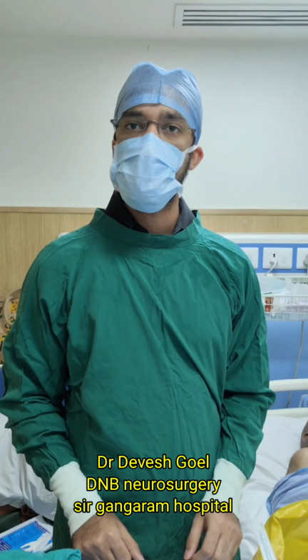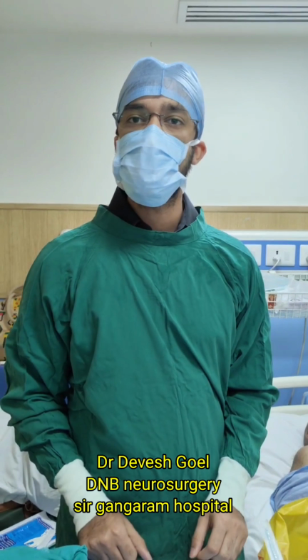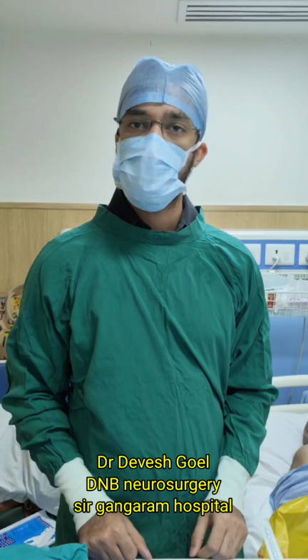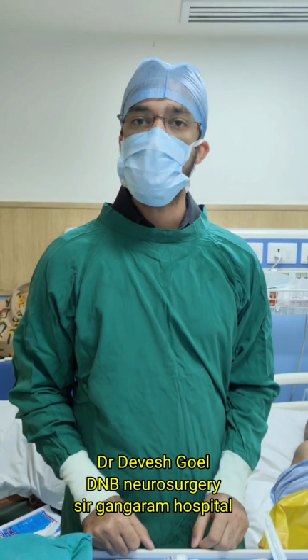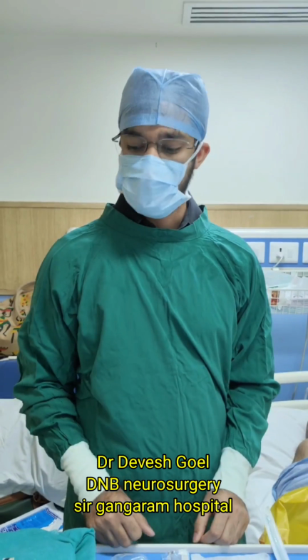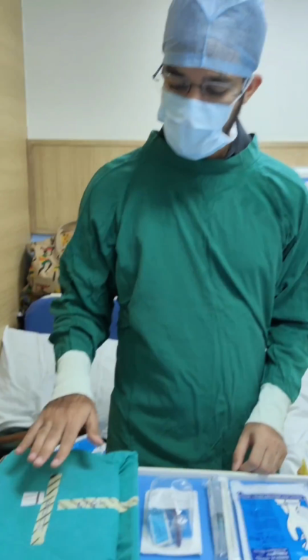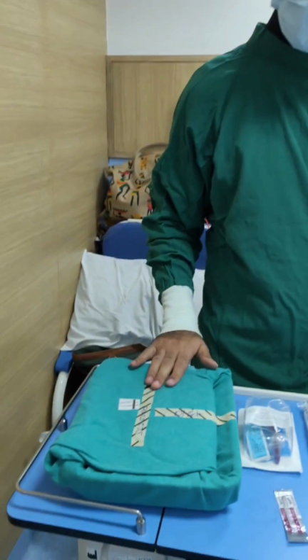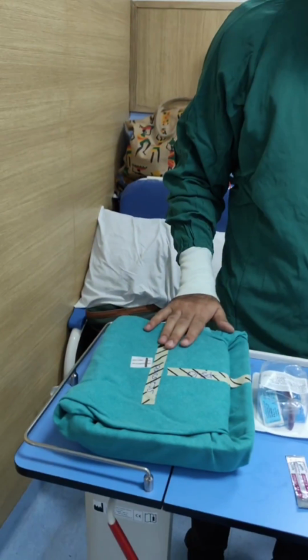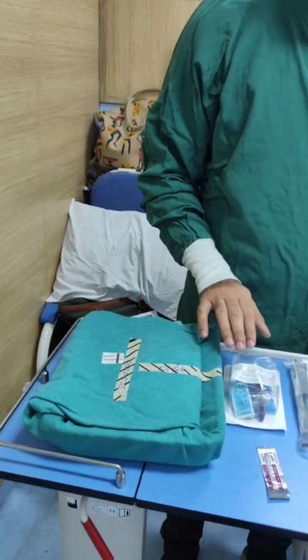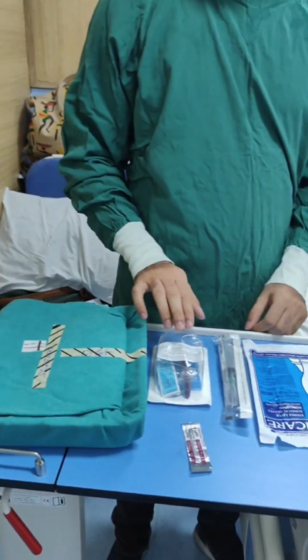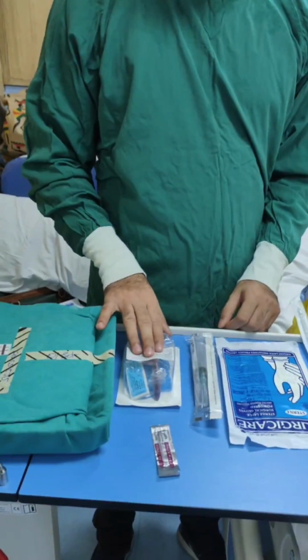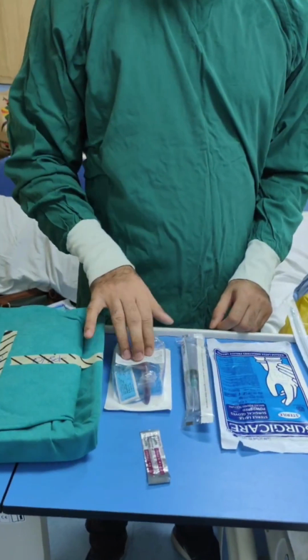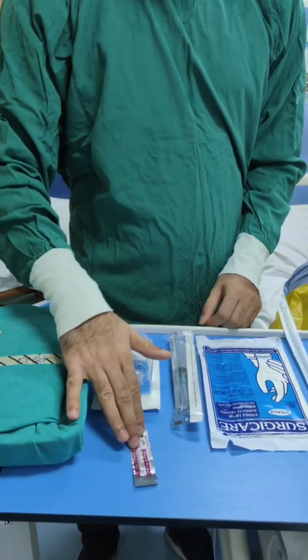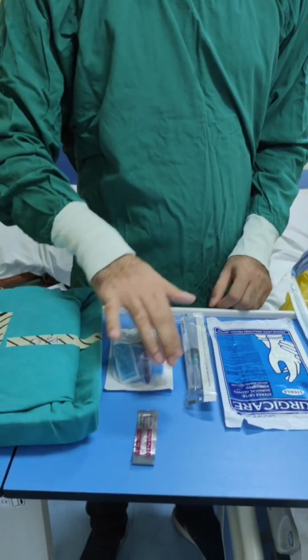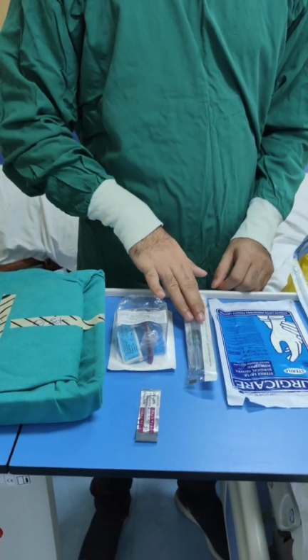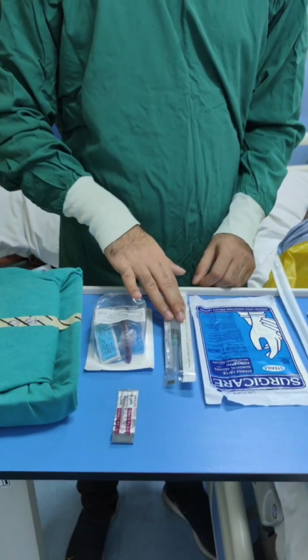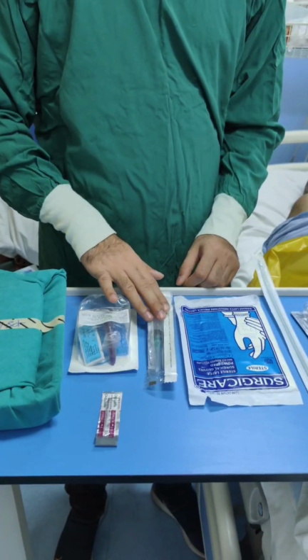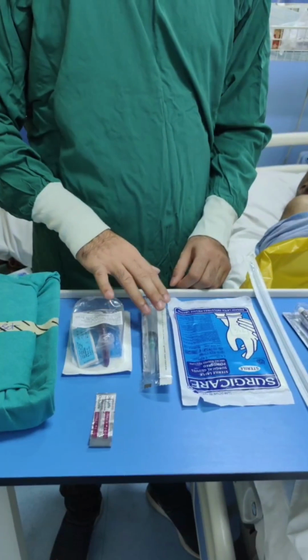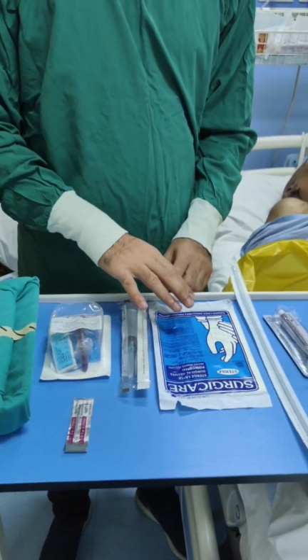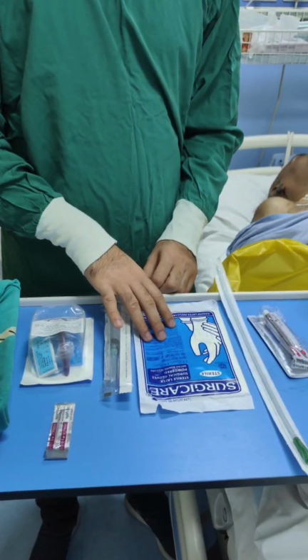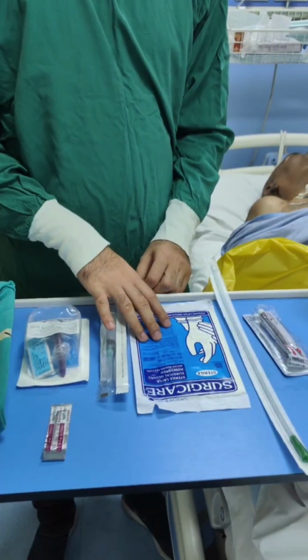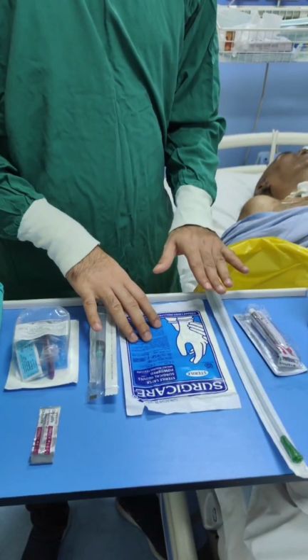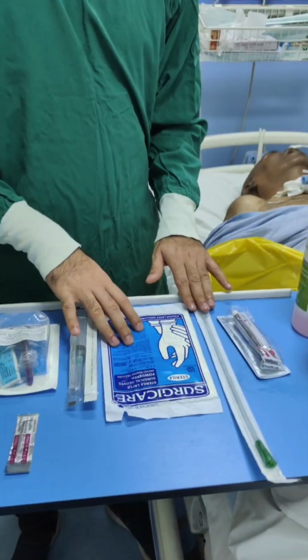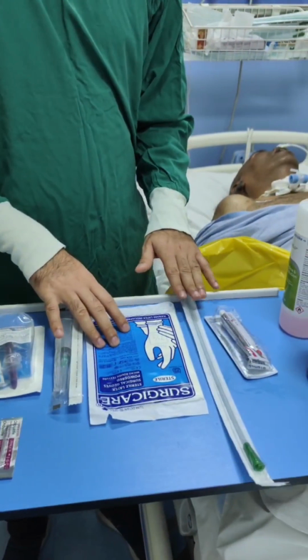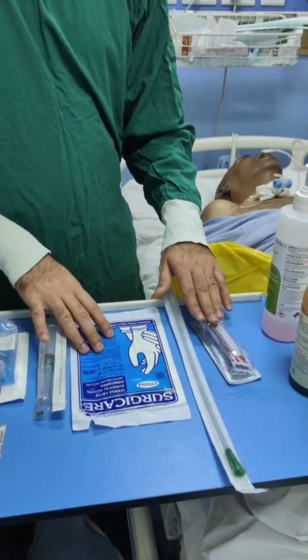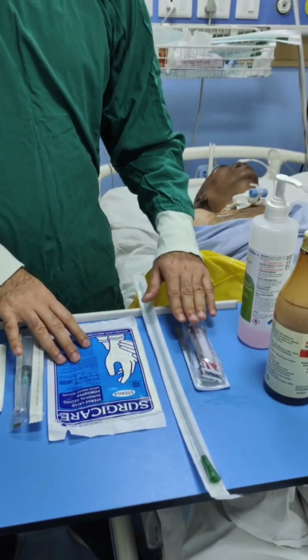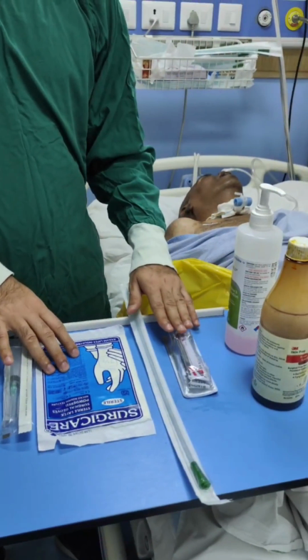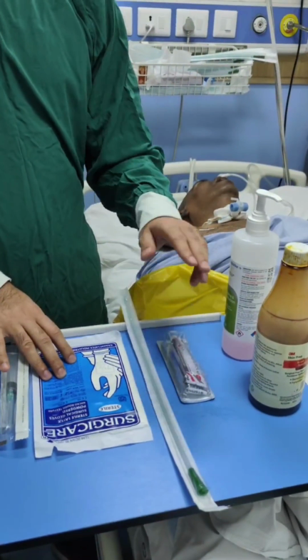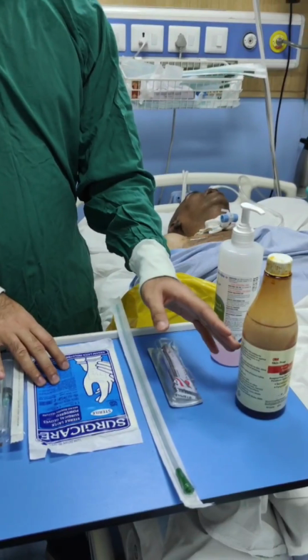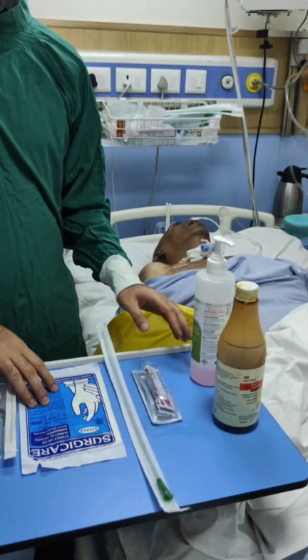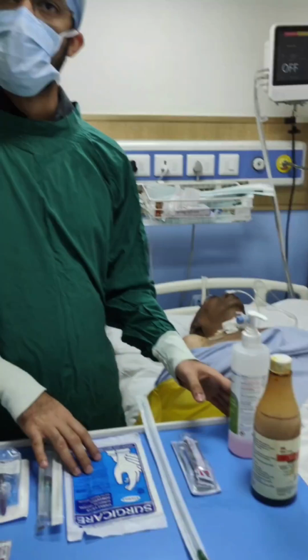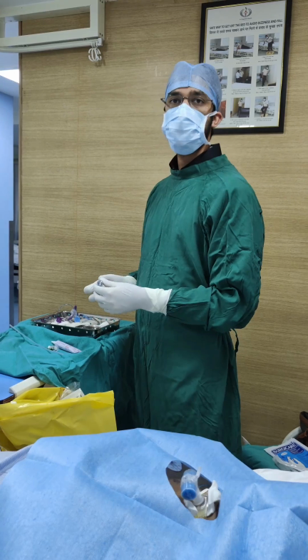Today we will see how to change a tracheostomy tube. For that we need a dressing set, tracheostomy tube, sterile blade, 10 ml syringe, sterile gloves, a suction catheter, jelly, betadine and hand rub.